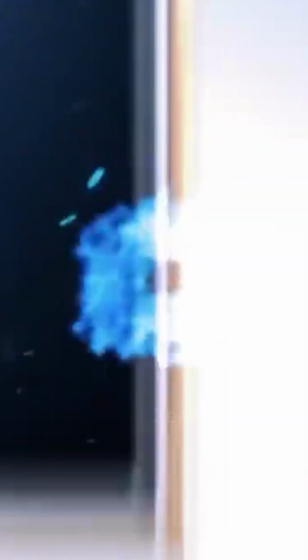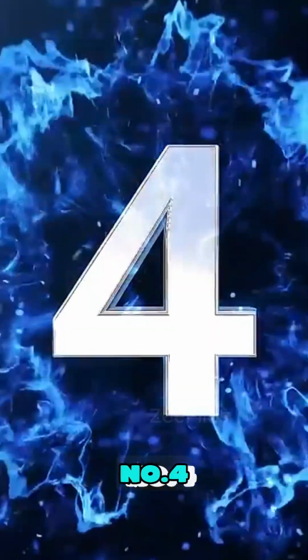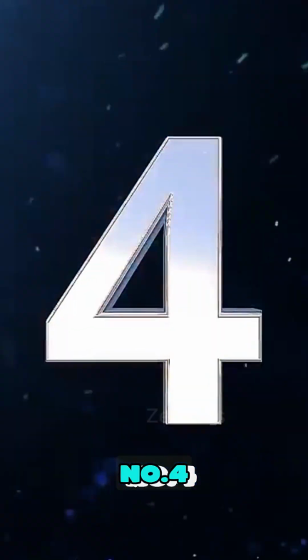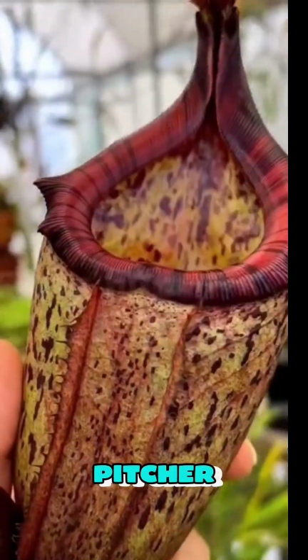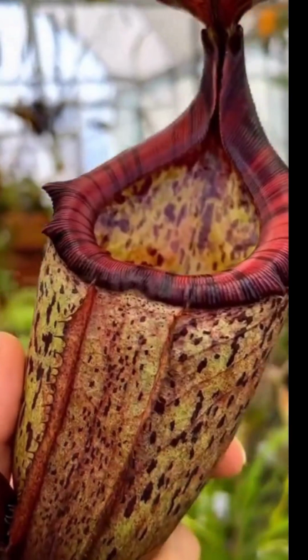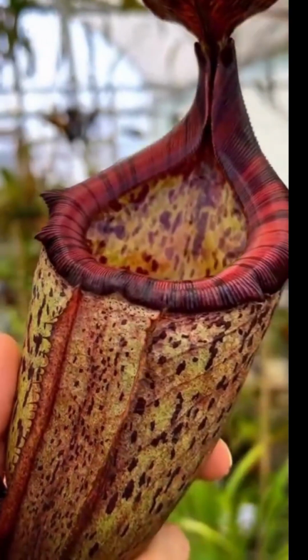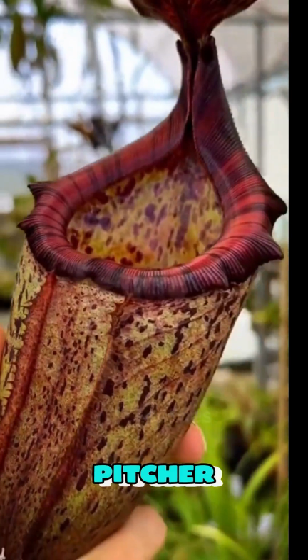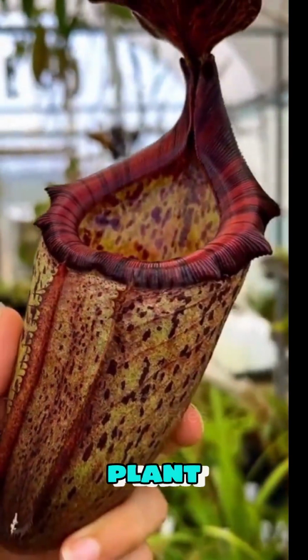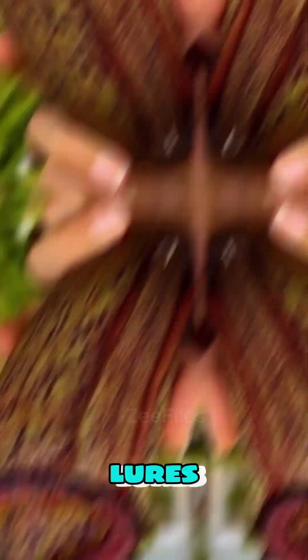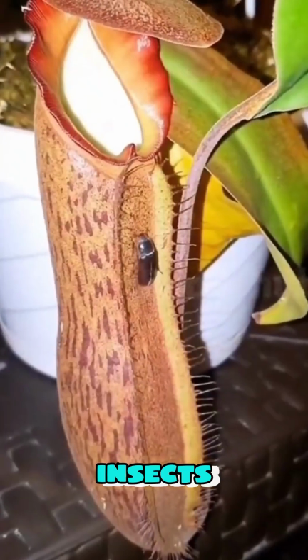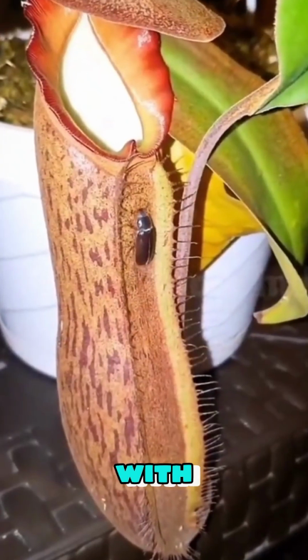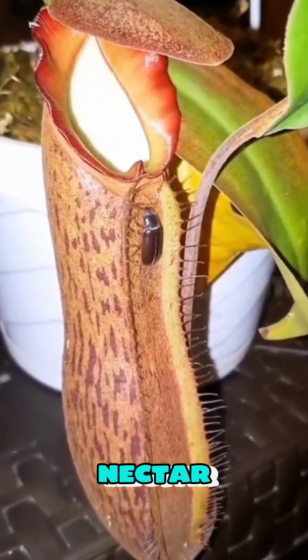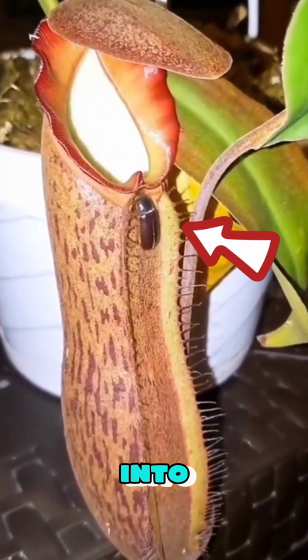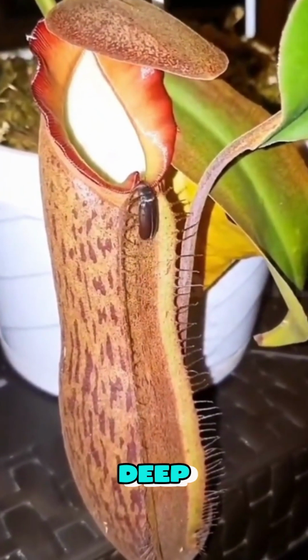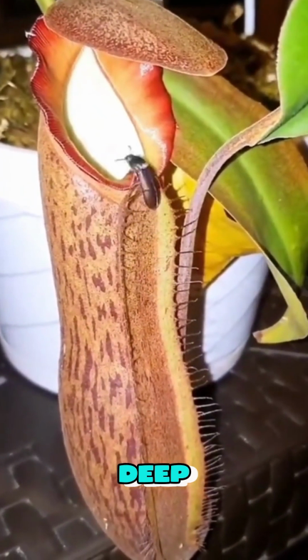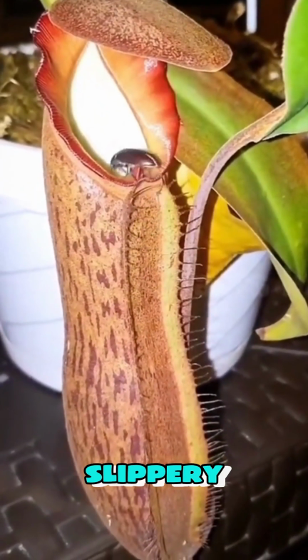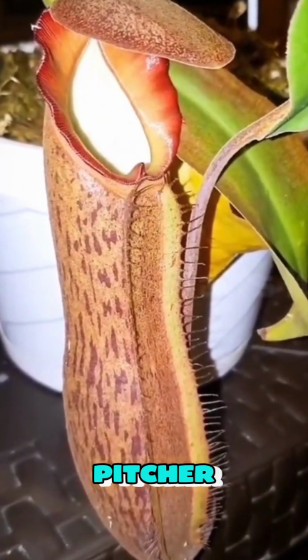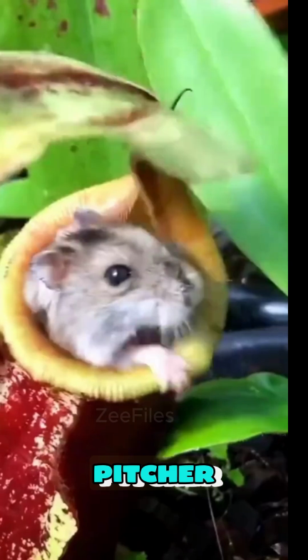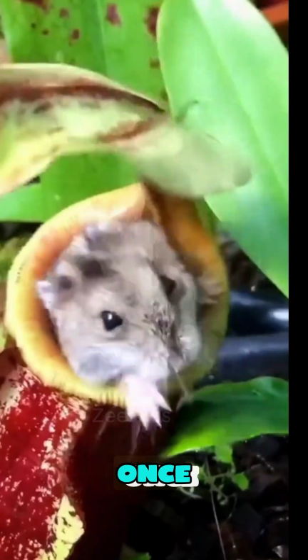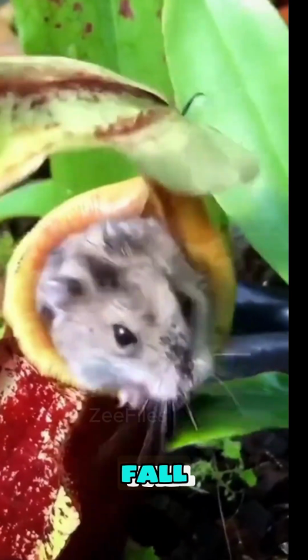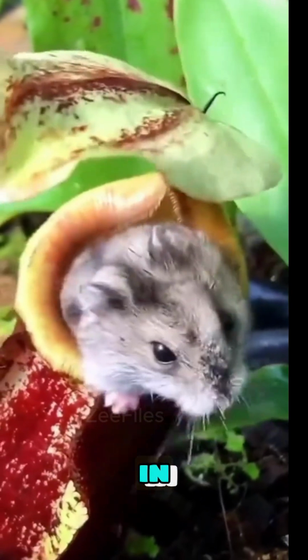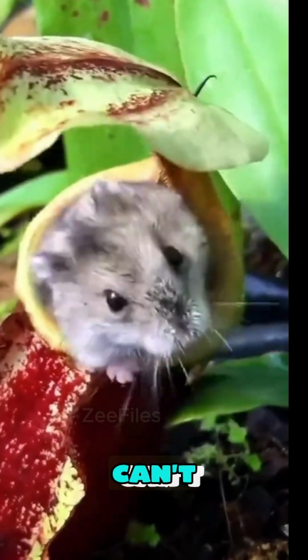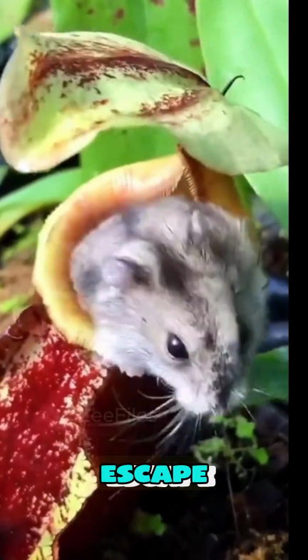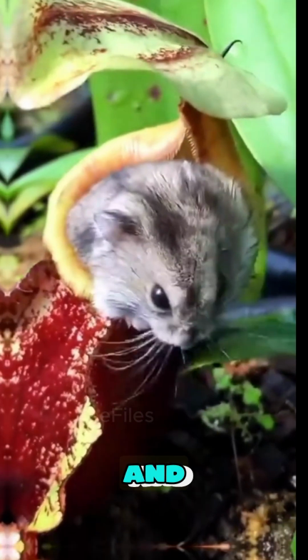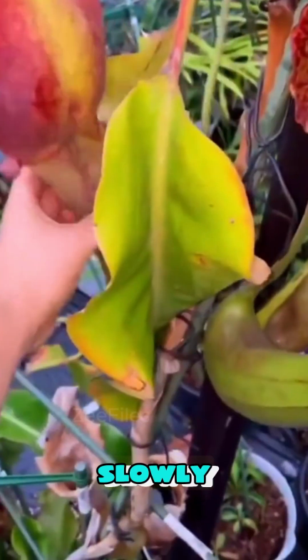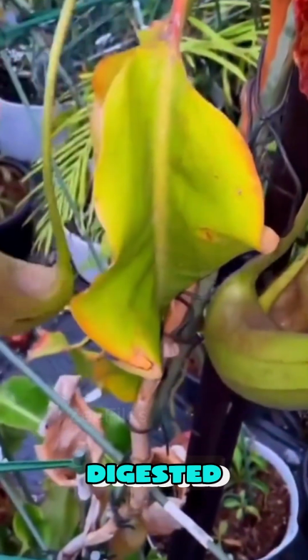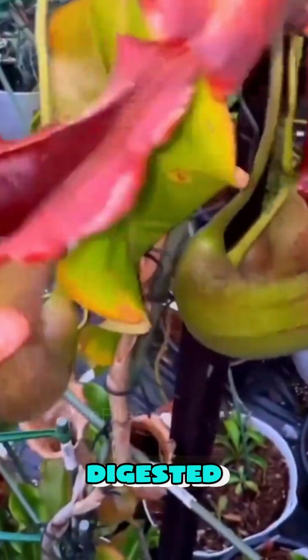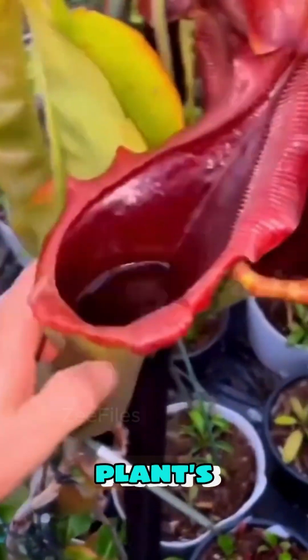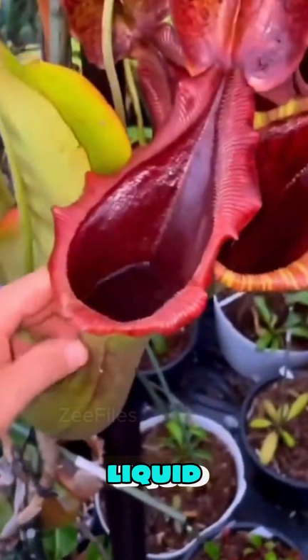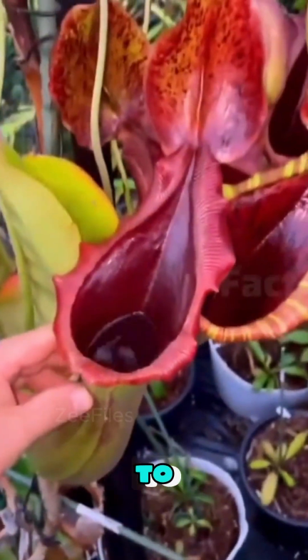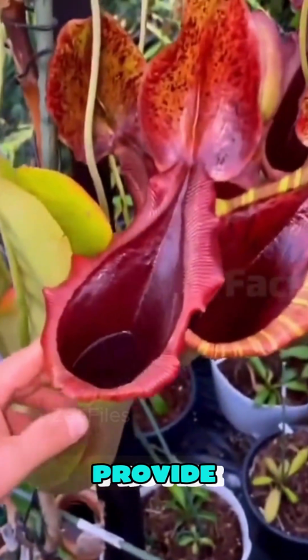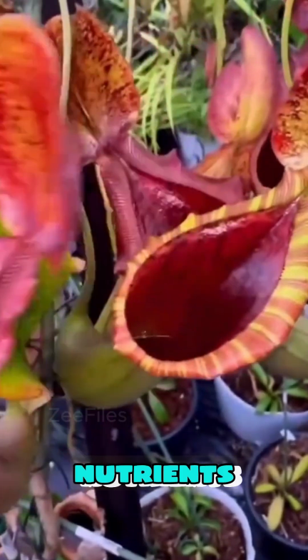Number four: Pitcher Plant. The Pitcher Plant lures insects with sweet nectar into its deep, slippery pitcher. Once they fall in, they can't escape and are slowly digested in the plant's liquid to provide nutrients.